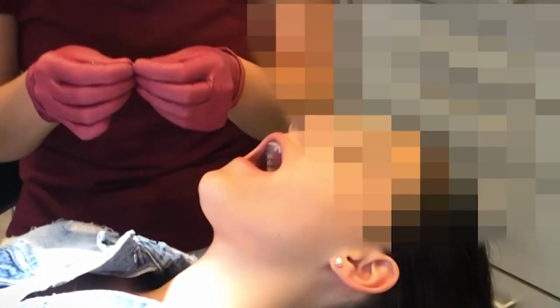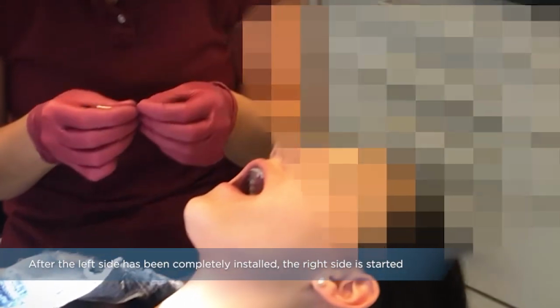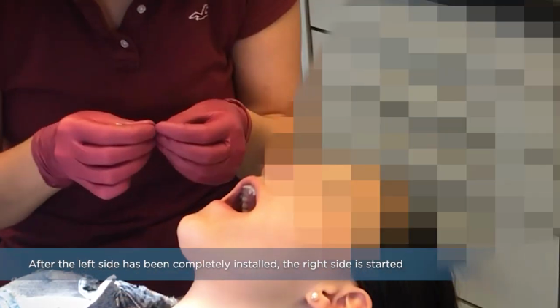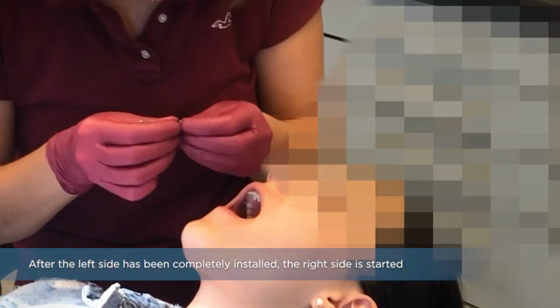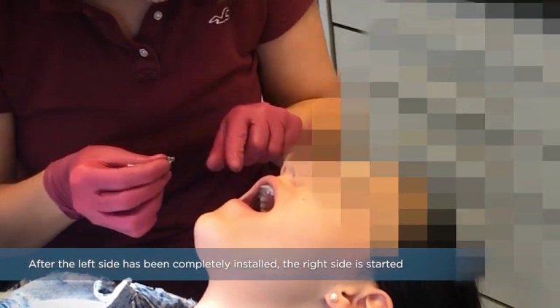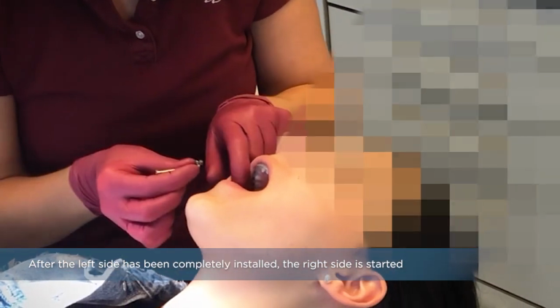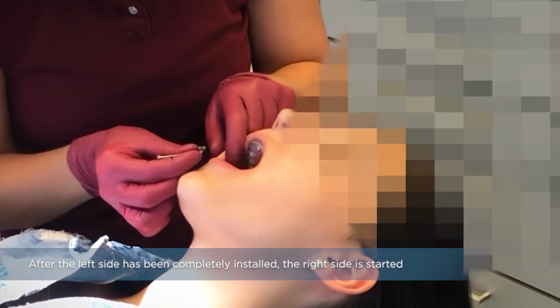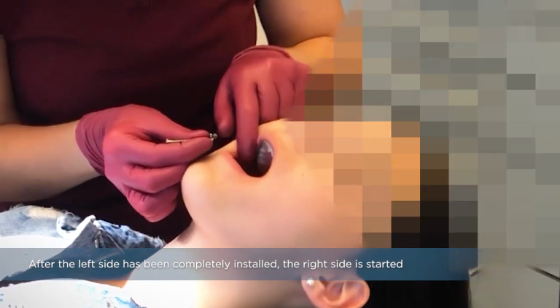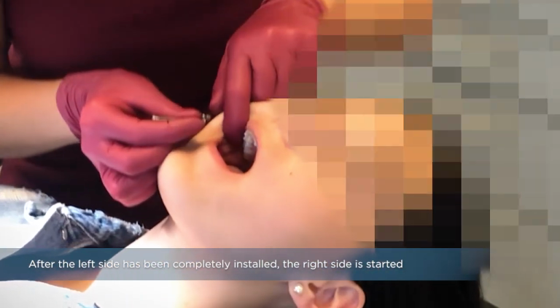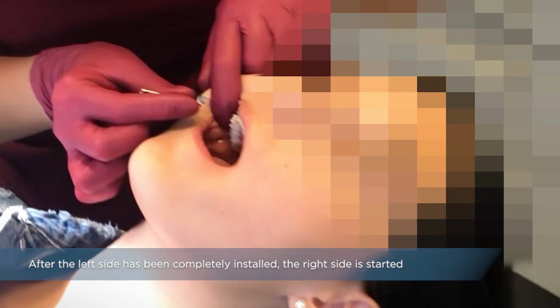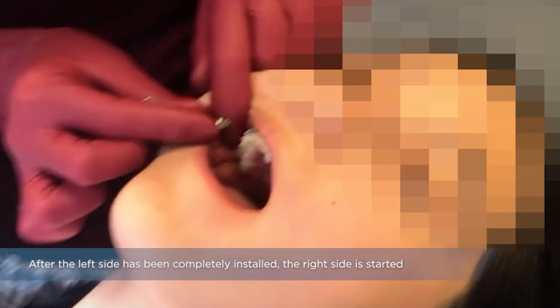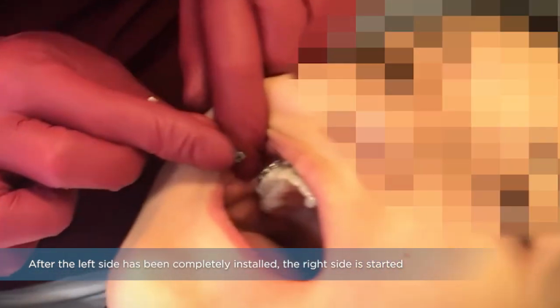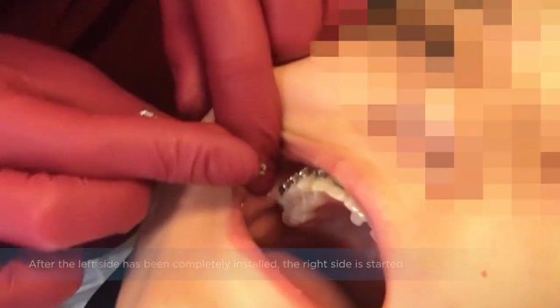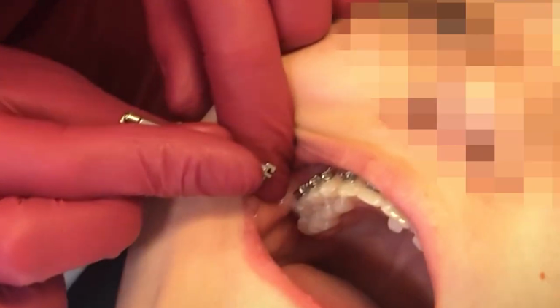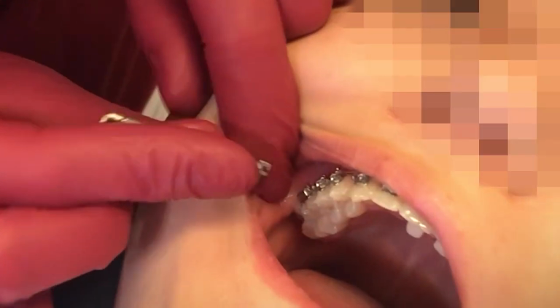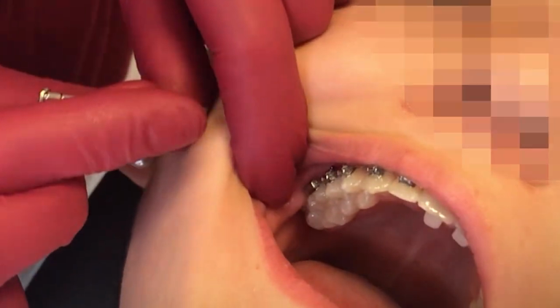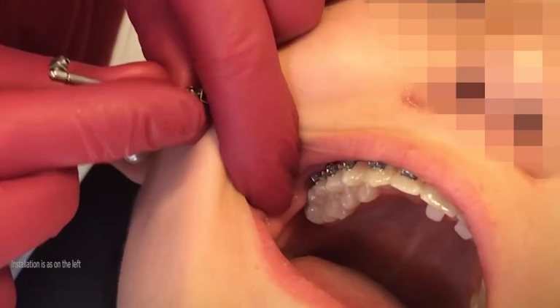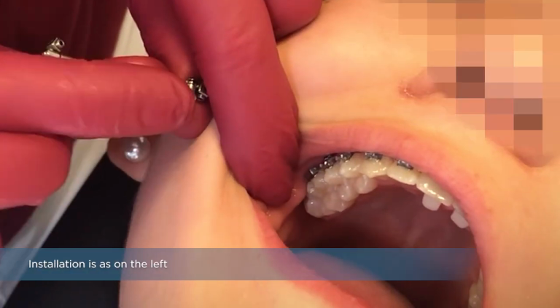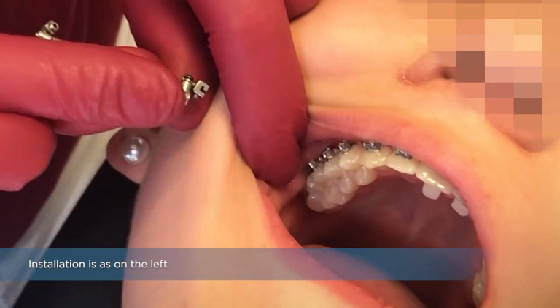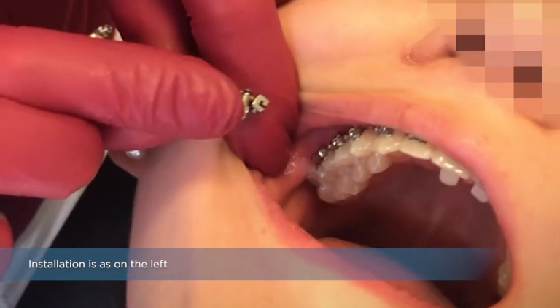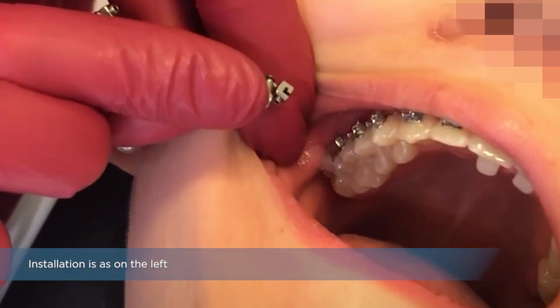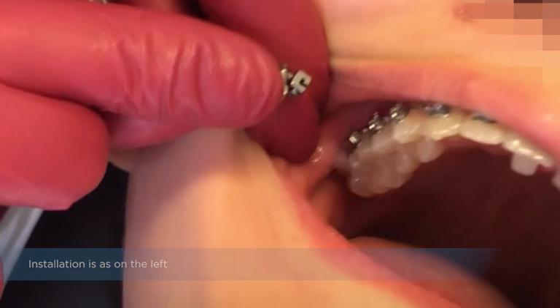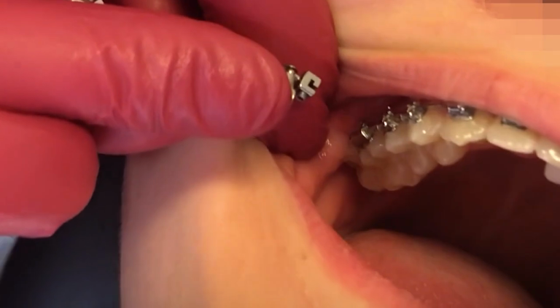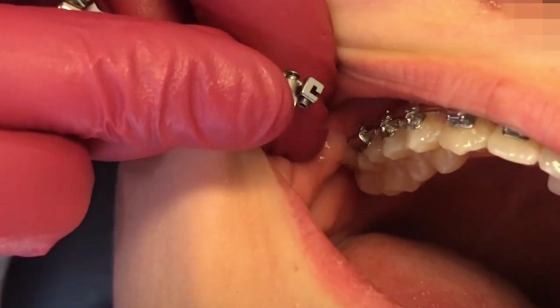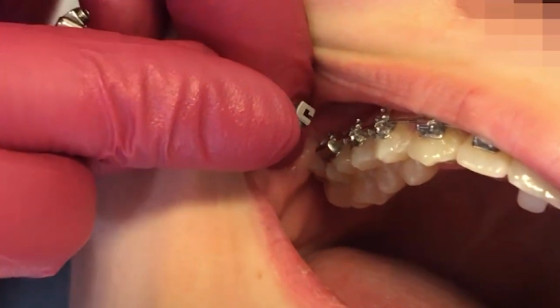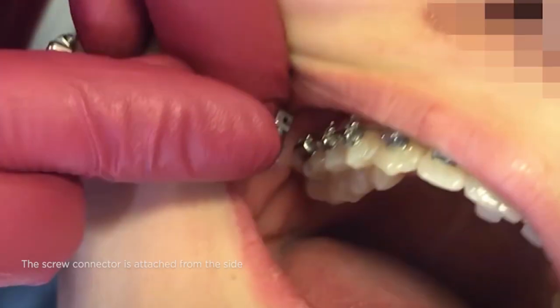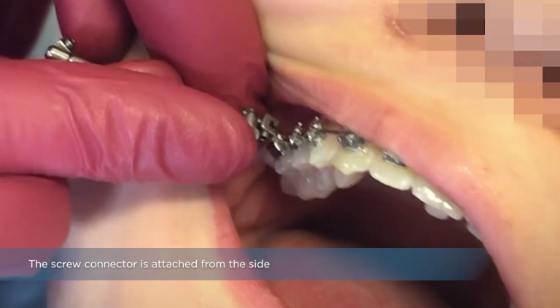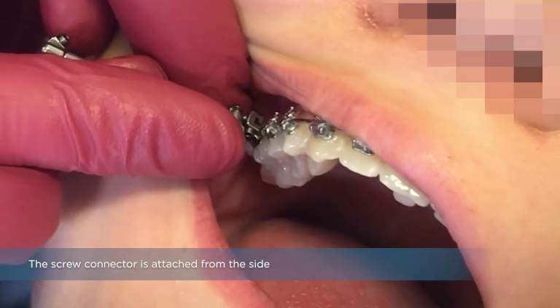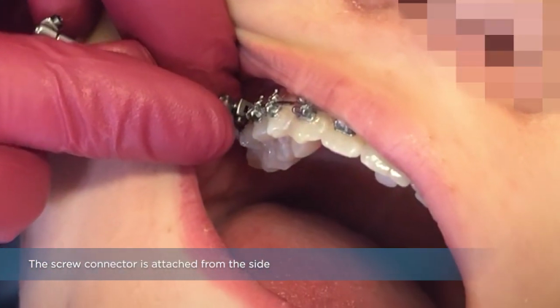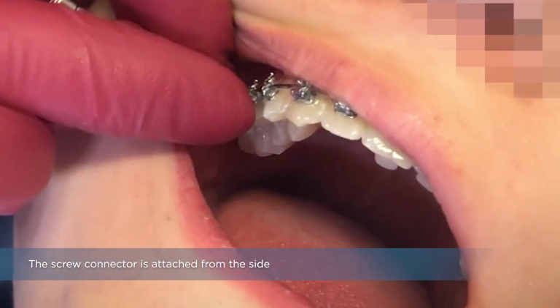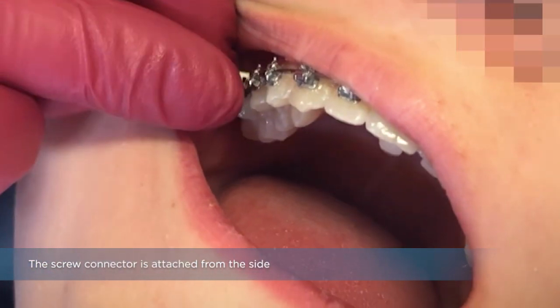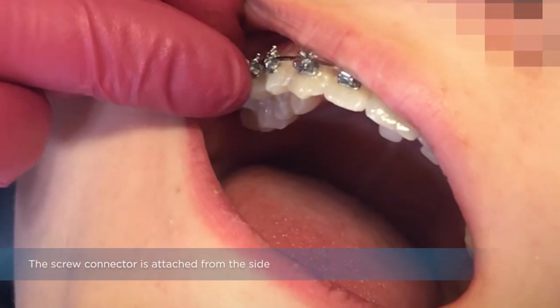After the left side has been completely installed, the right side is started. Installation is as on the left. The screw connector is attached from the side.